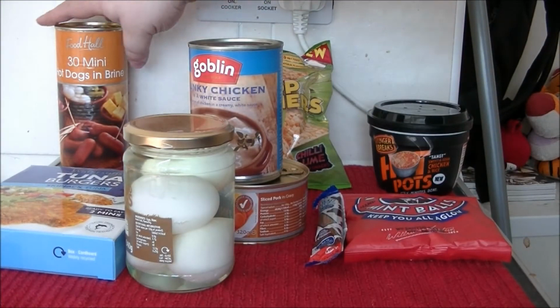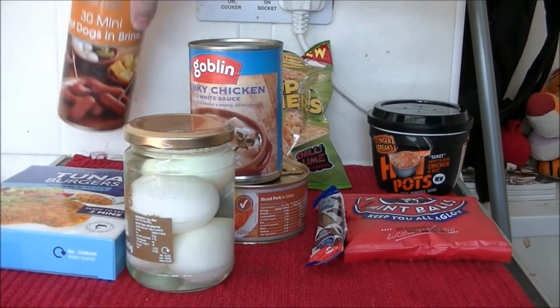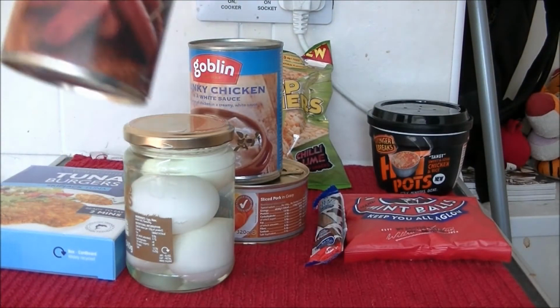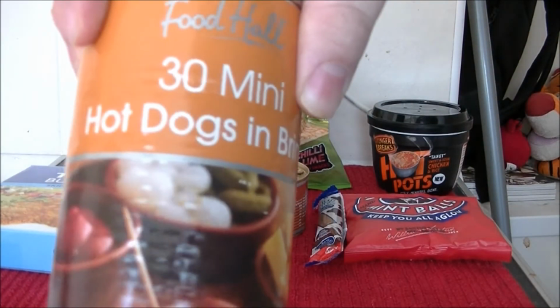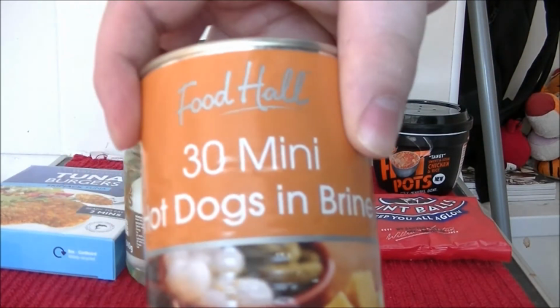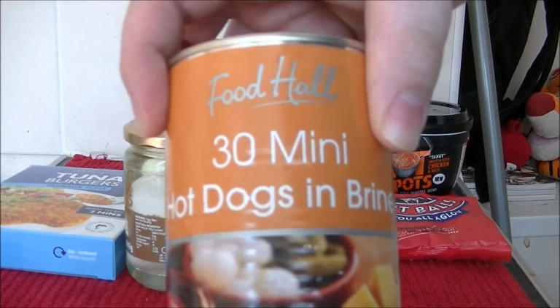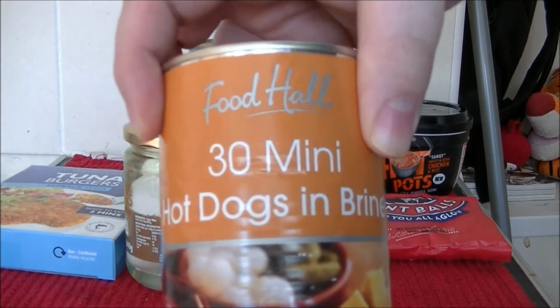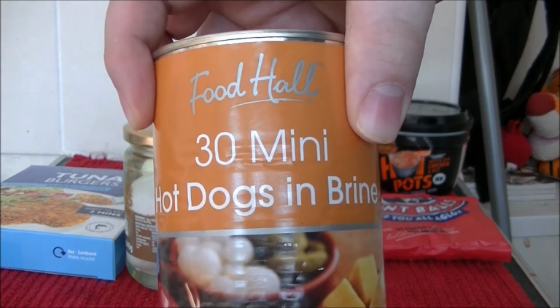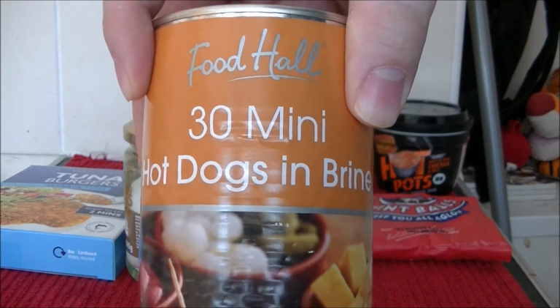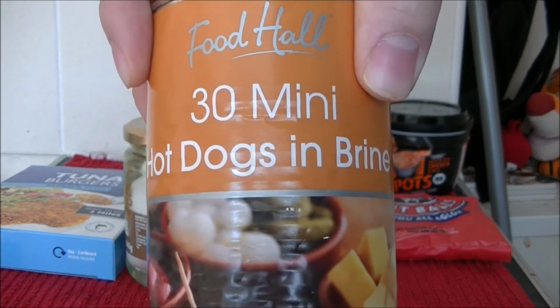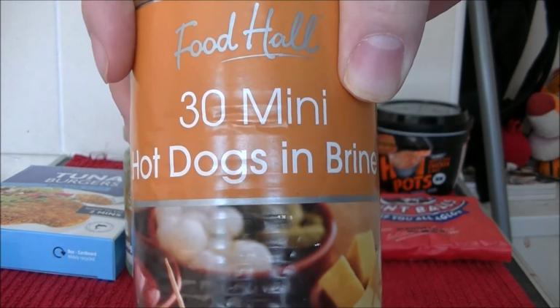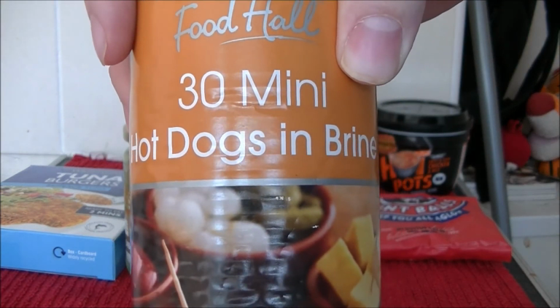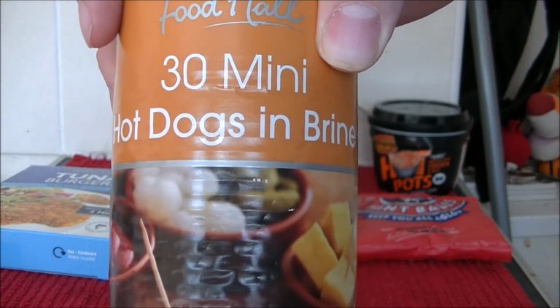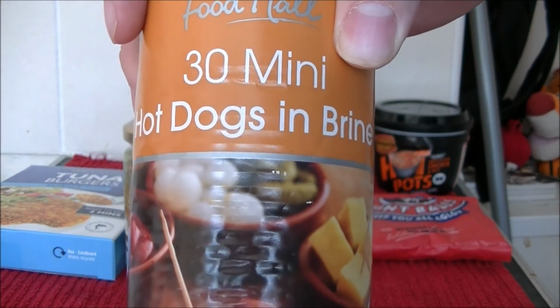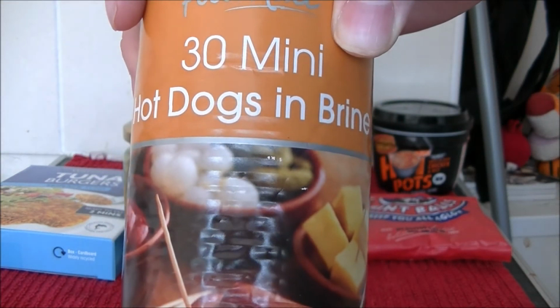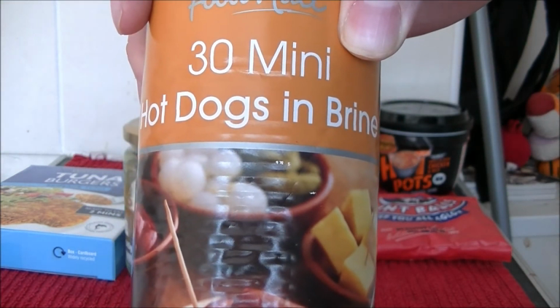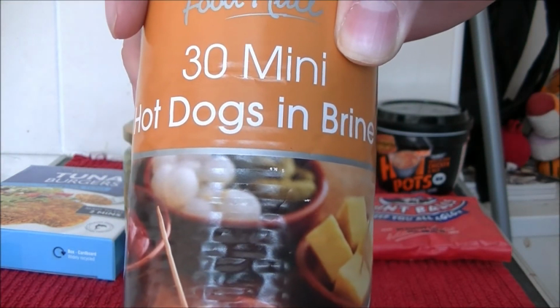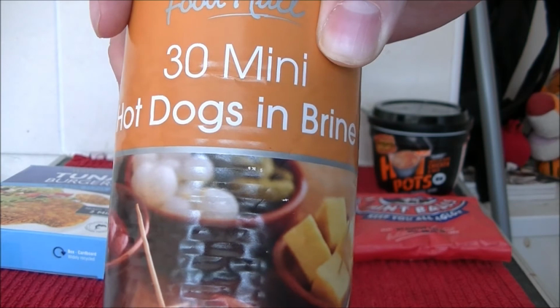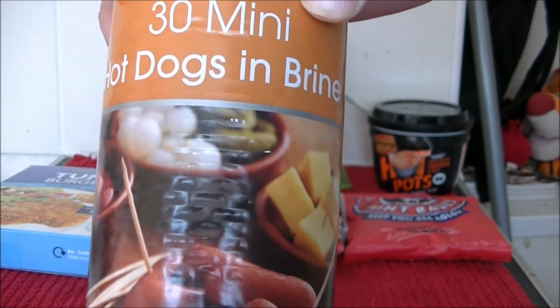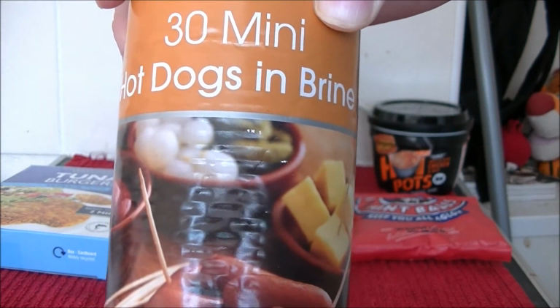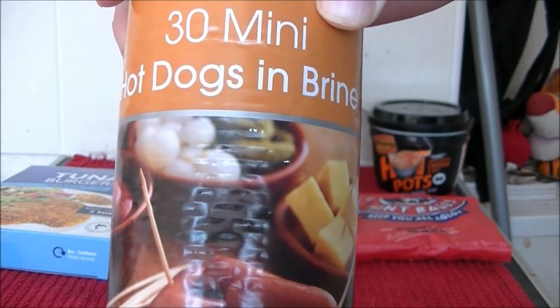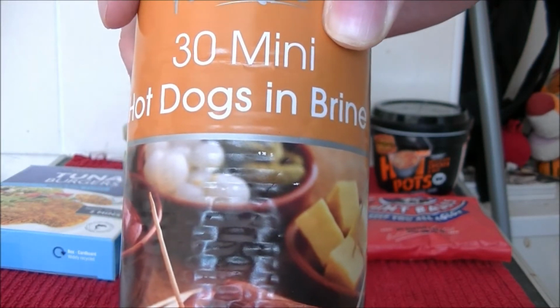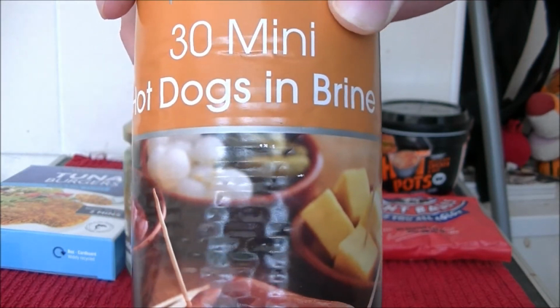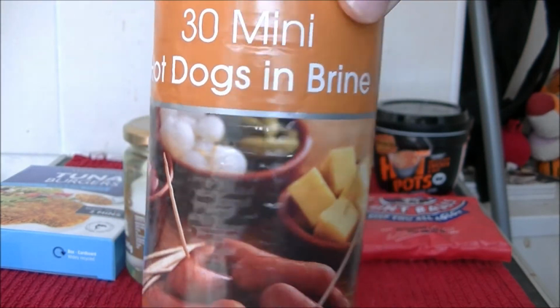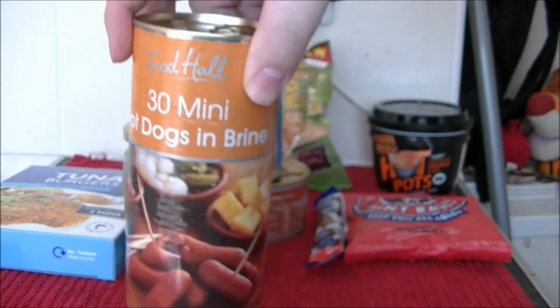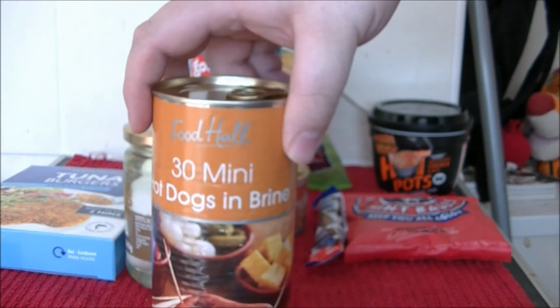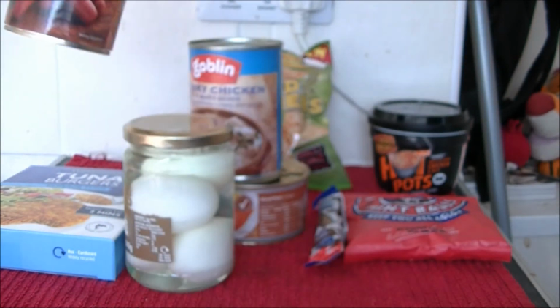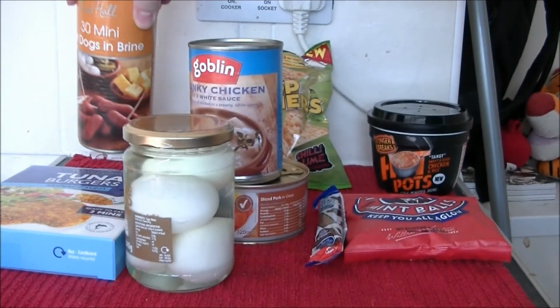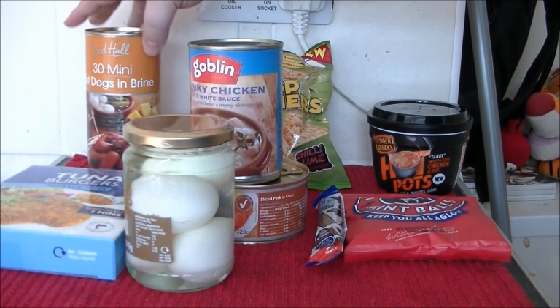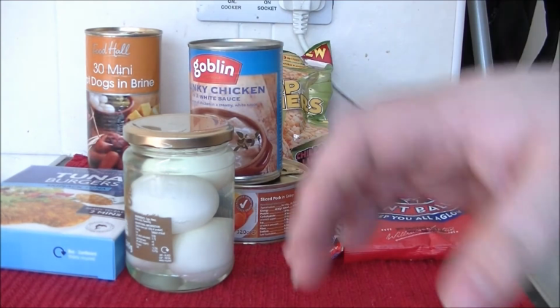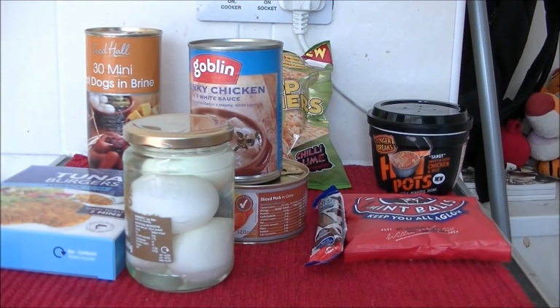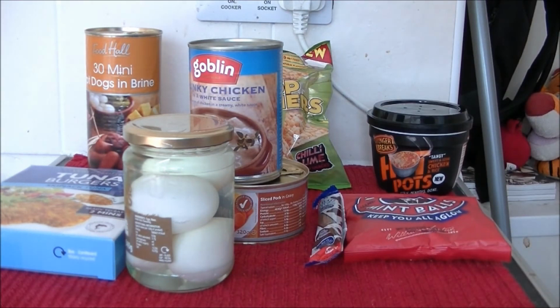And finally, 30 mini hot dogs in brine. Now I'm wondering if these are going to be nice and firm or they're going to be the ones that just taste like briney mush. So that's what we've got coming up on the channel soon, folks.